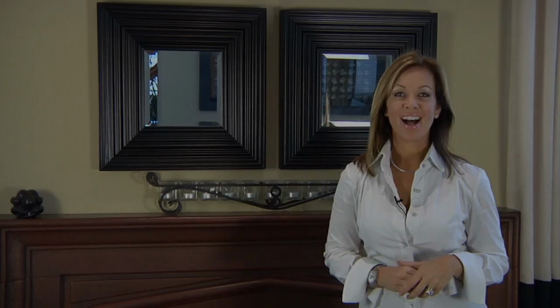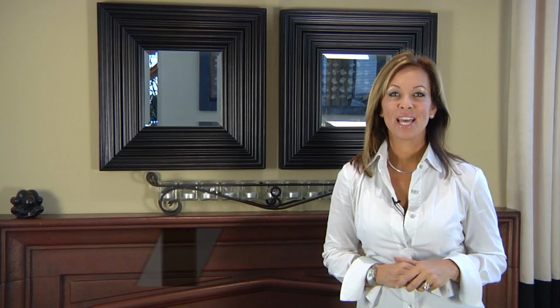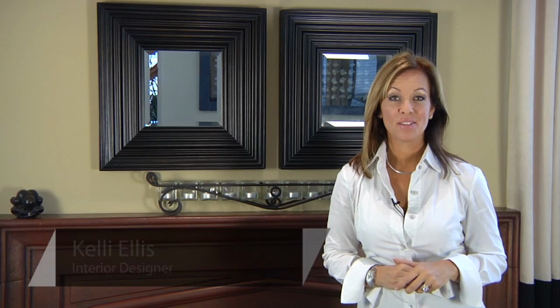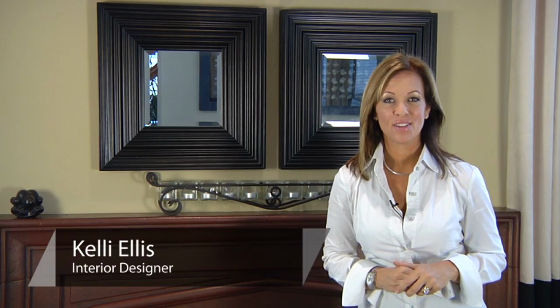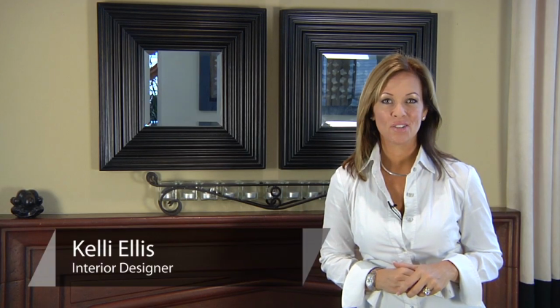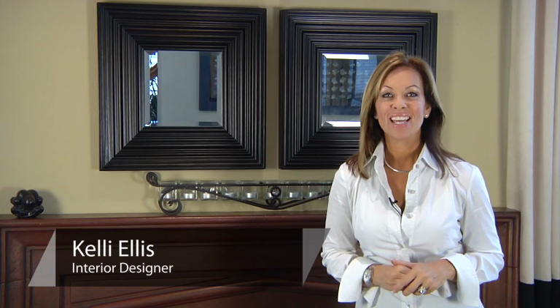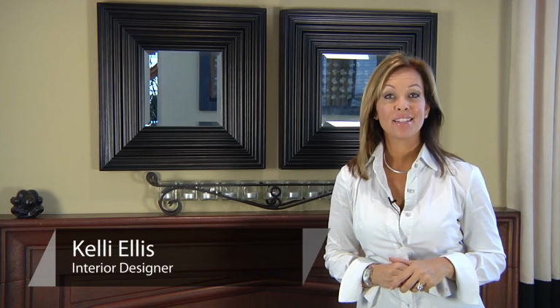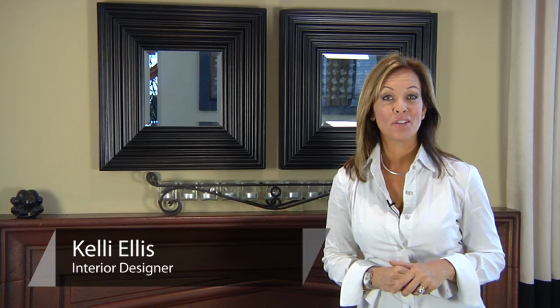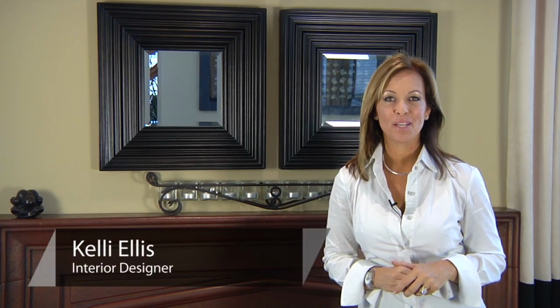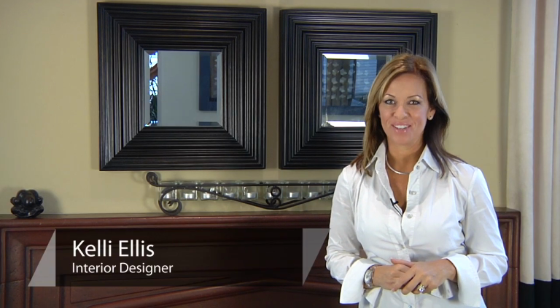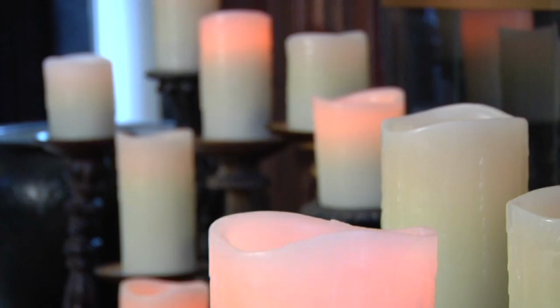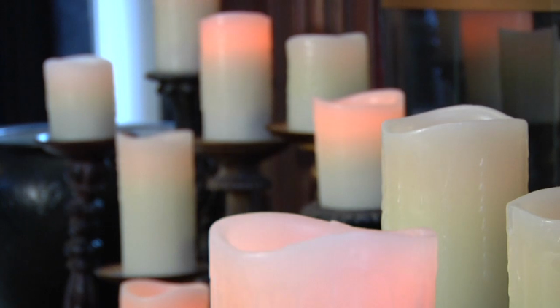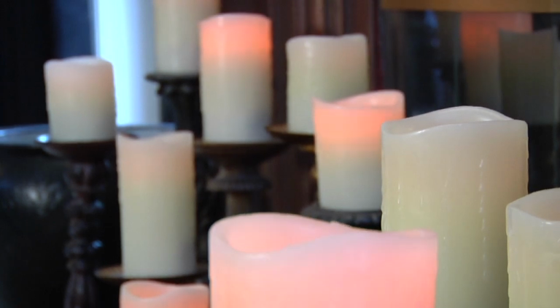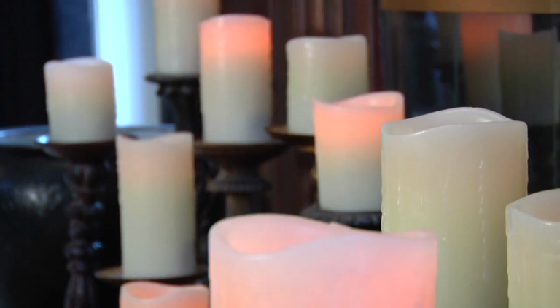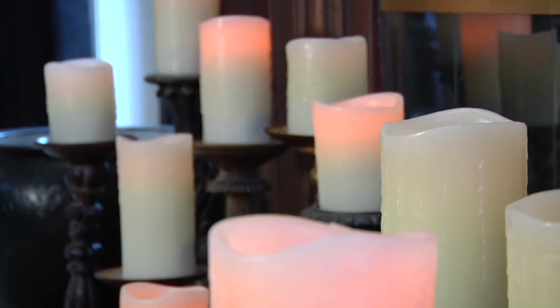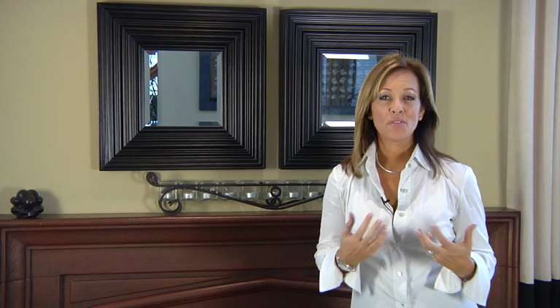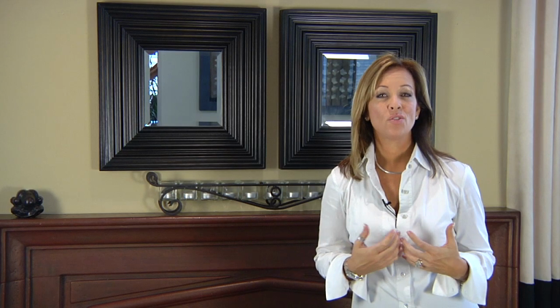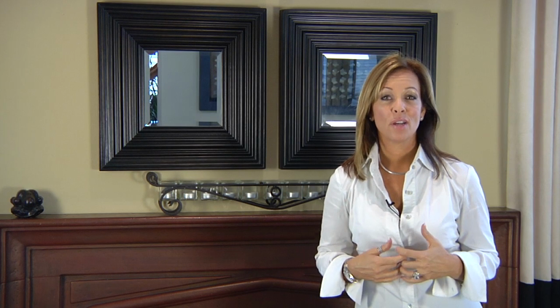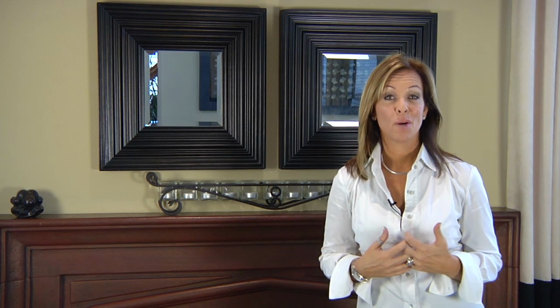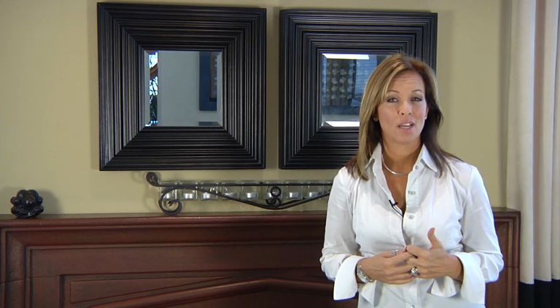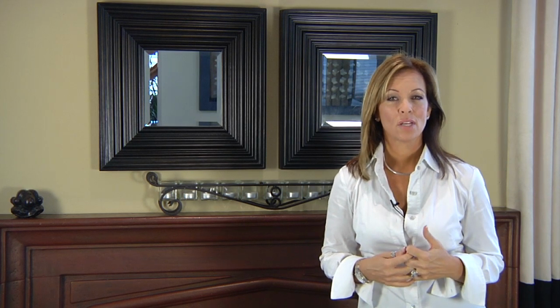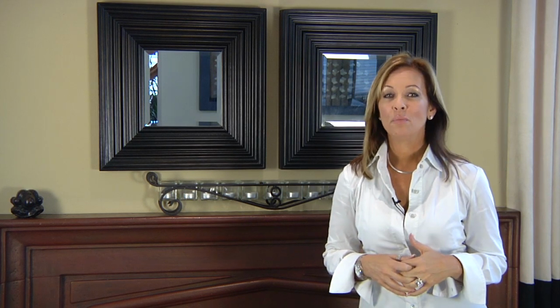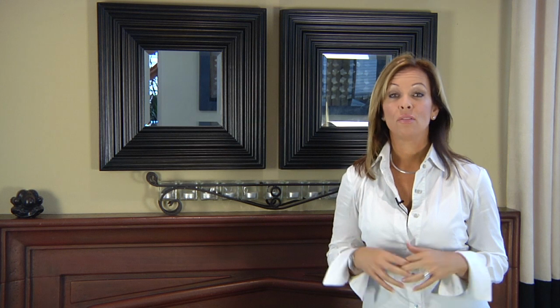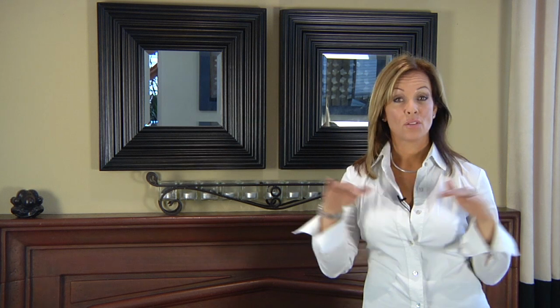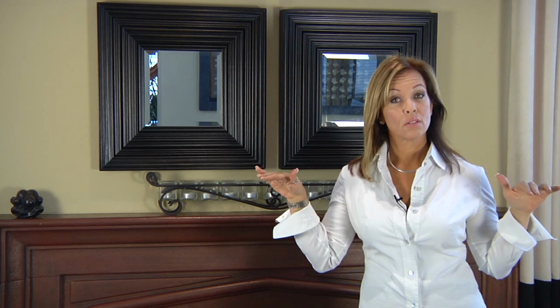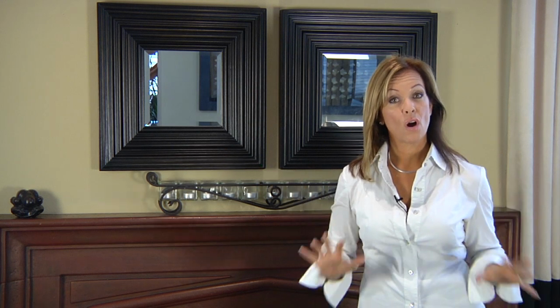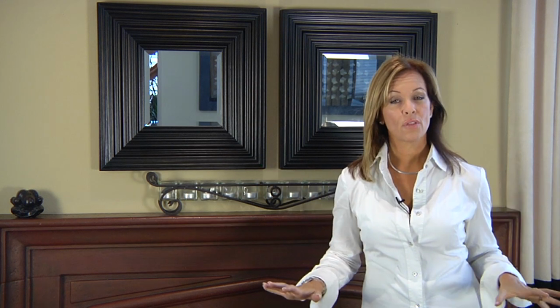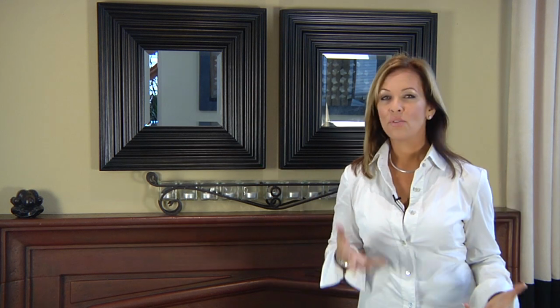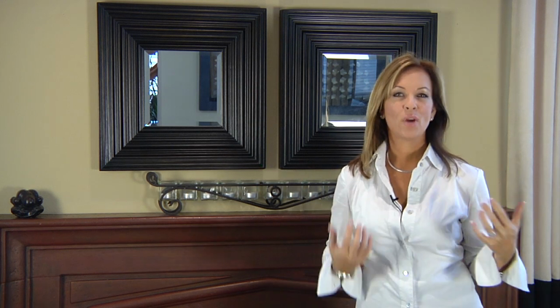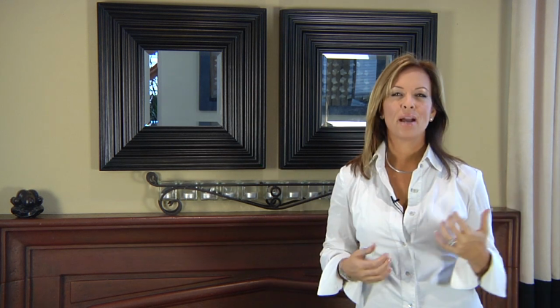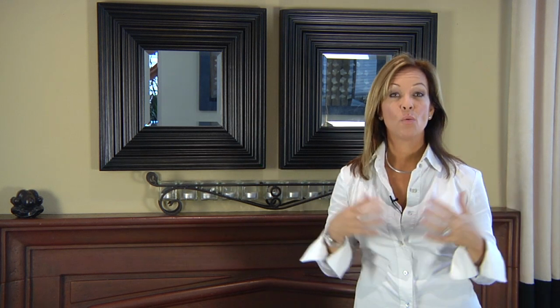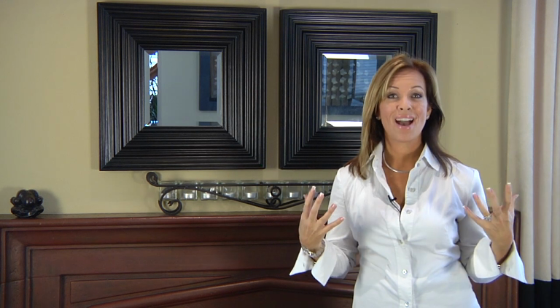Hi, I'm Kelly Ellis of Kelly Ellis Interiors, and this is how to decorate your fireplace with candles. There are several ways you can do this — either on the mantle or the hearth. Both have great impact depending on what you have.